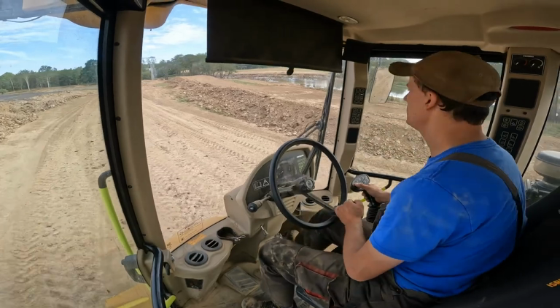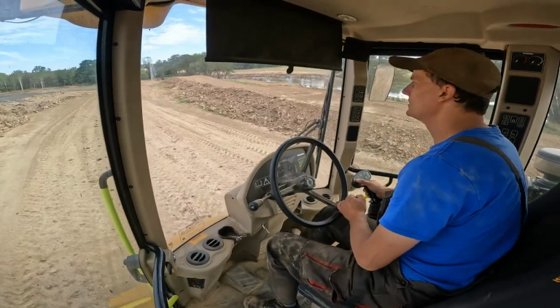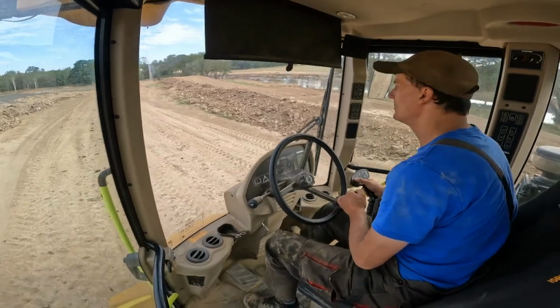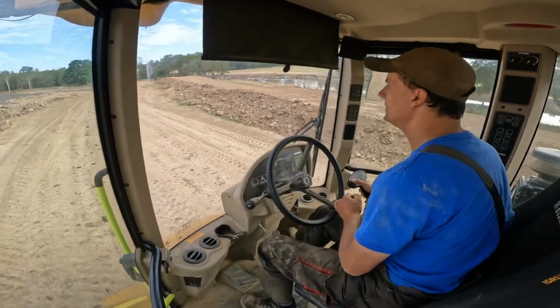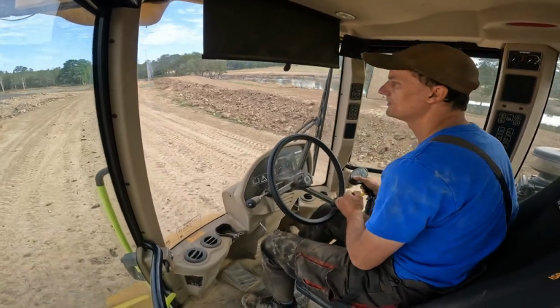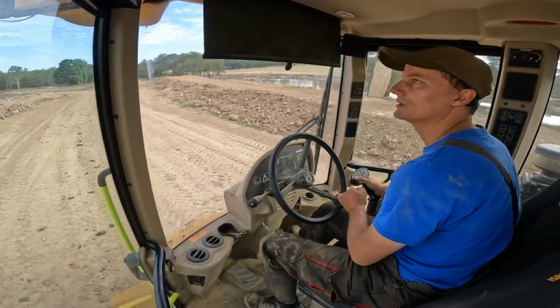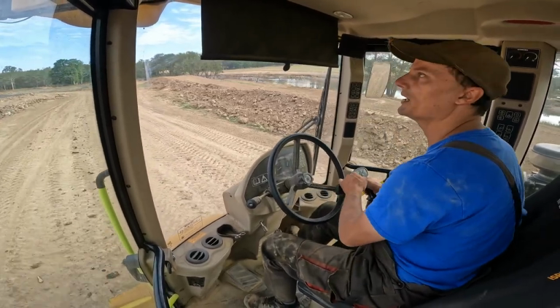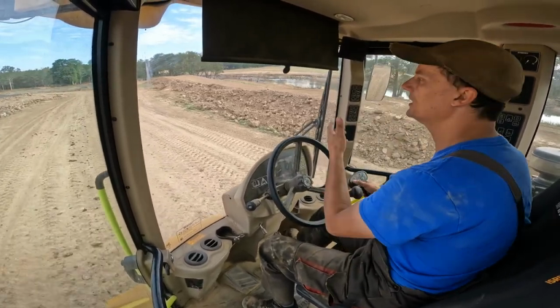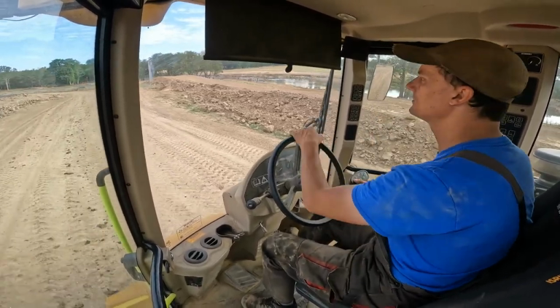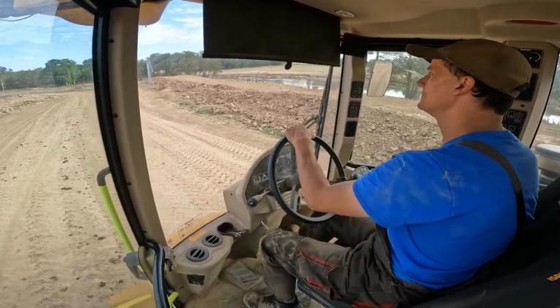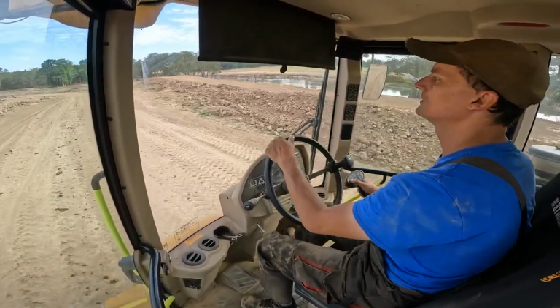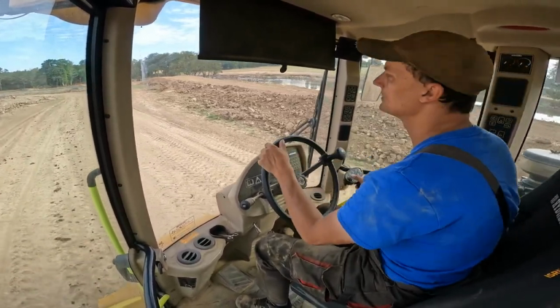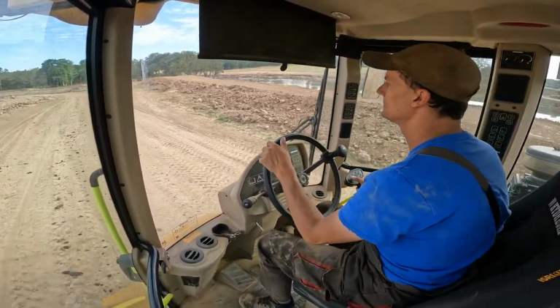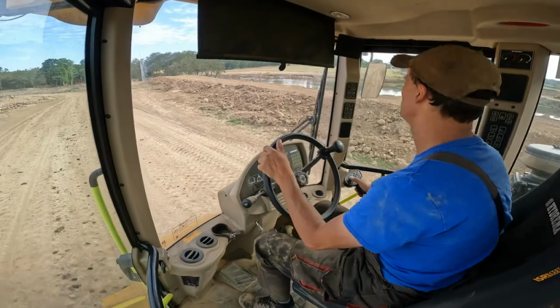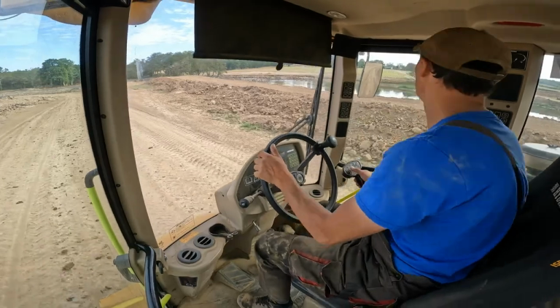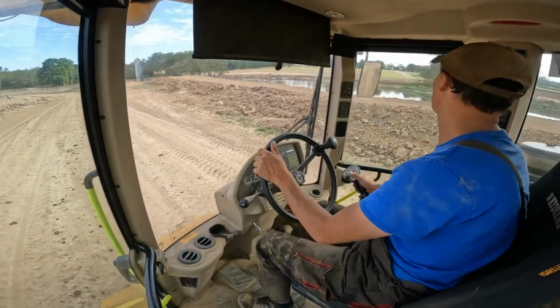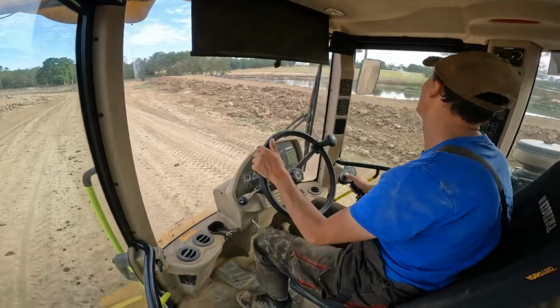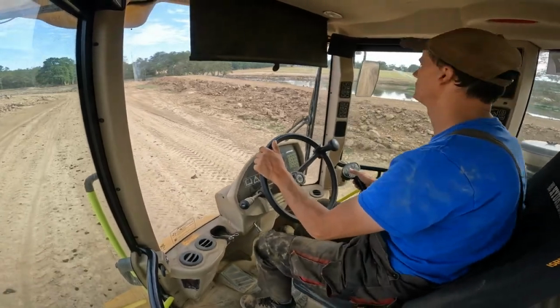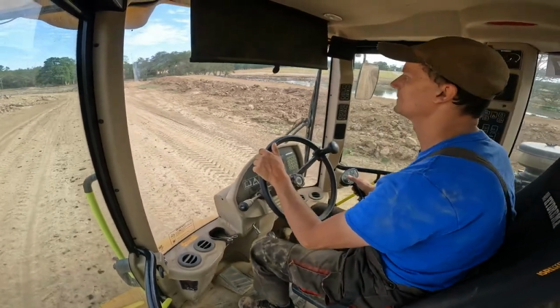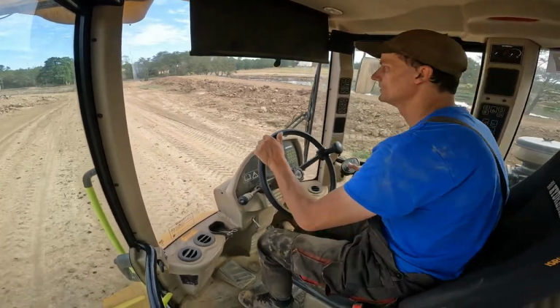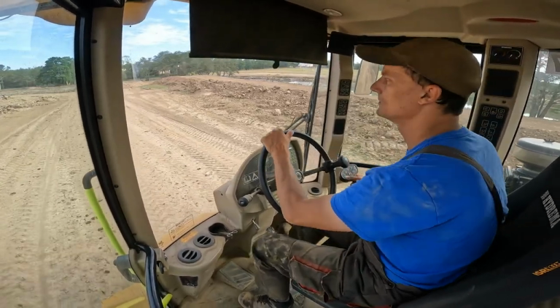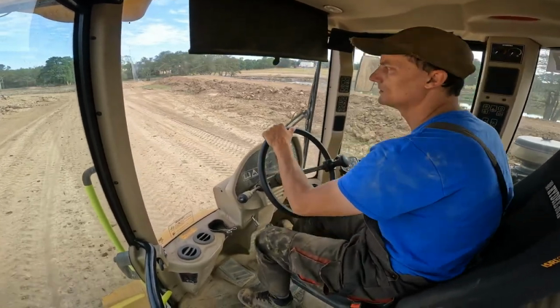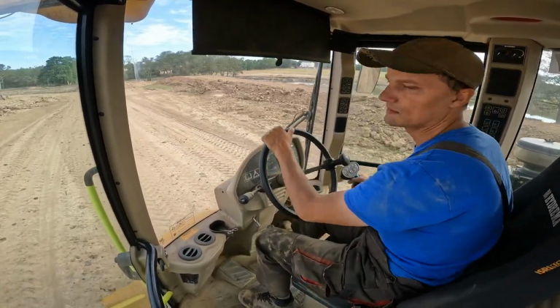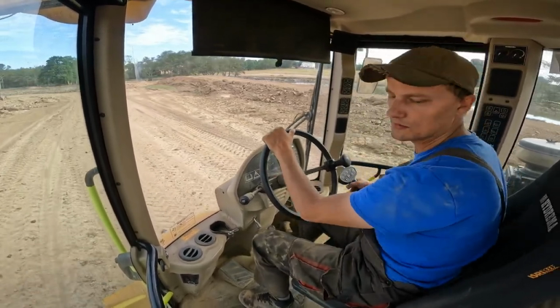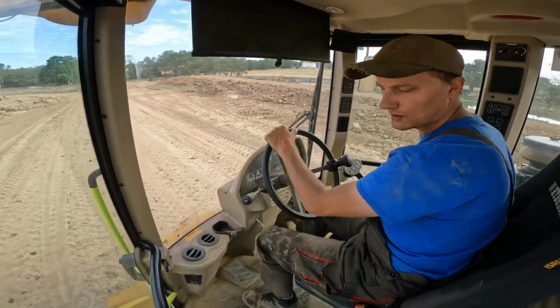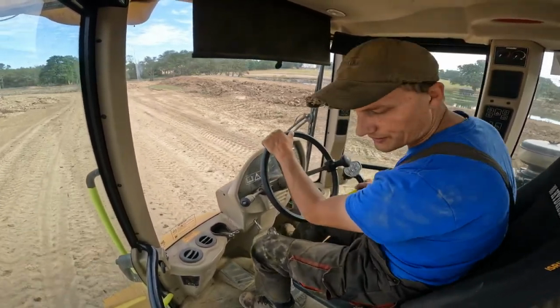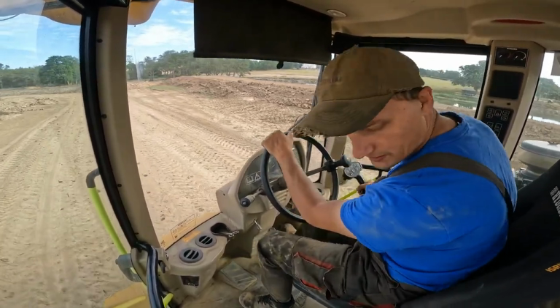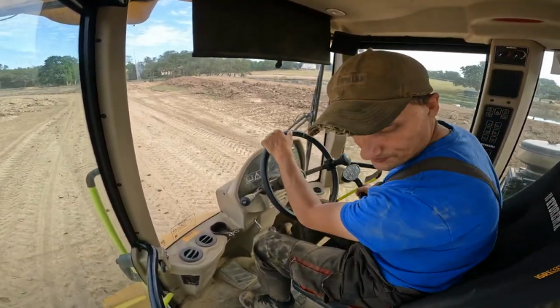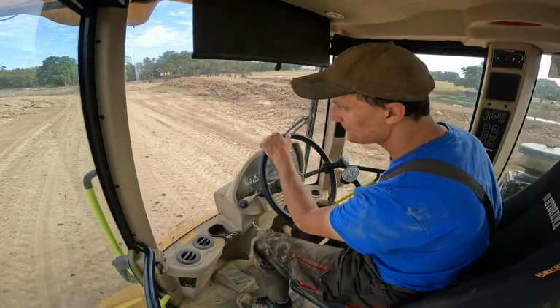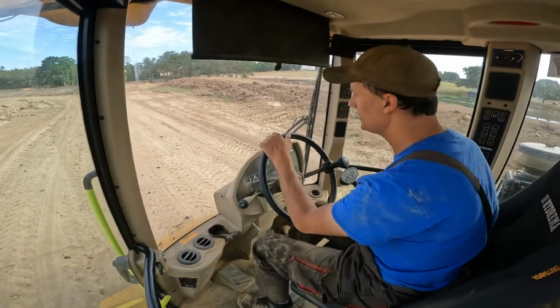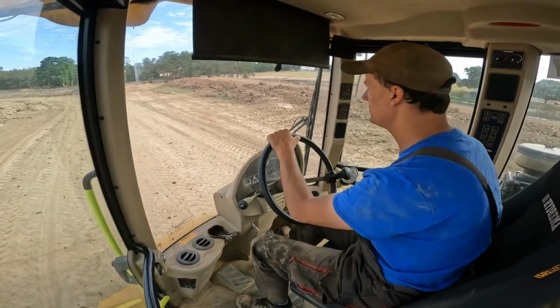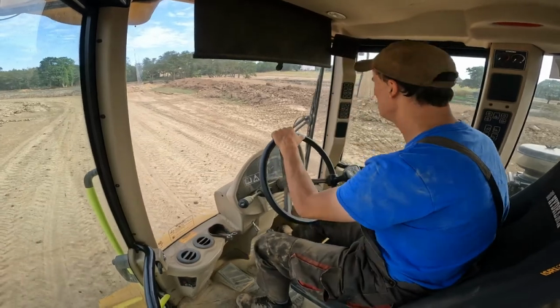It's quiet in here - pretty much airtight with the dust up.